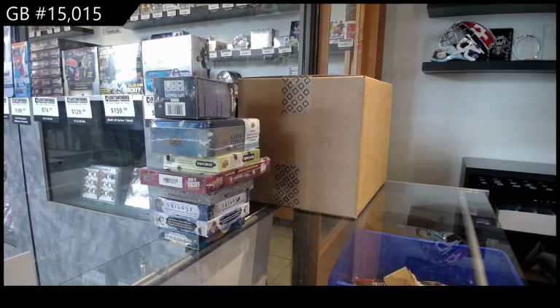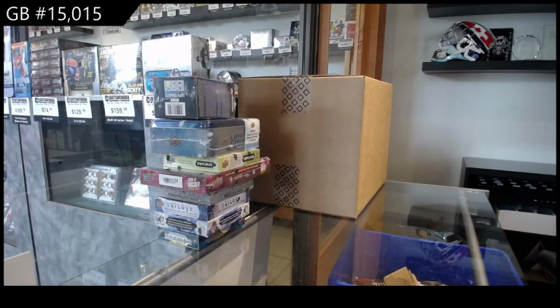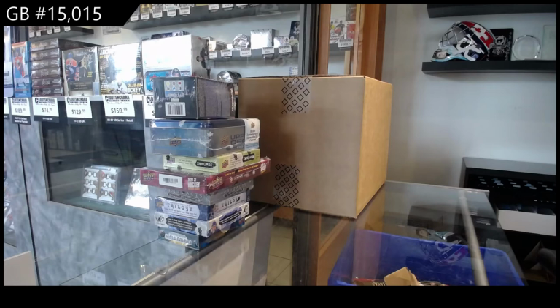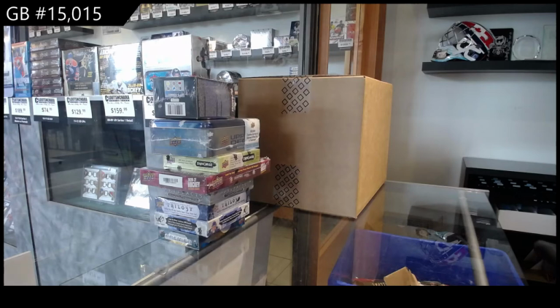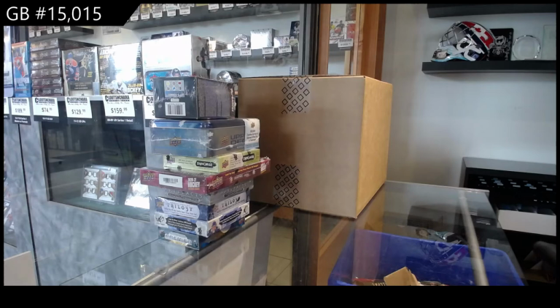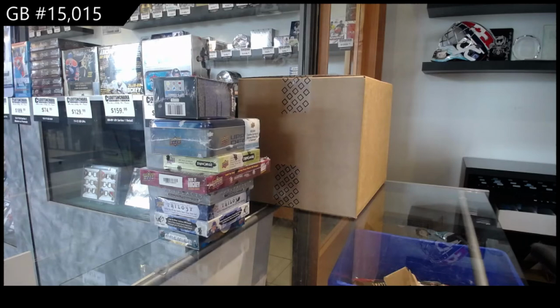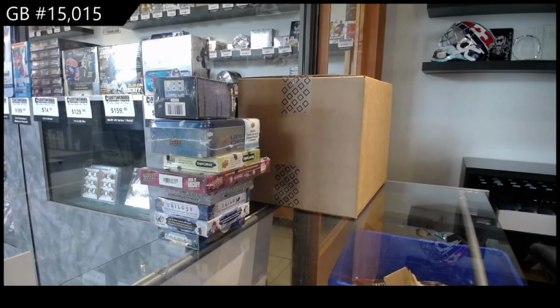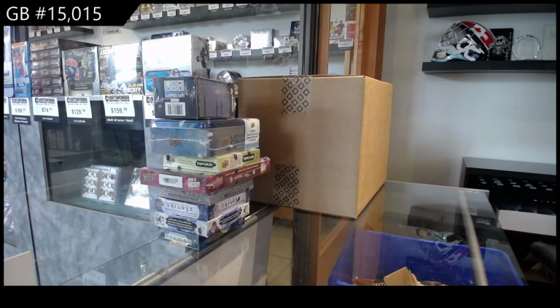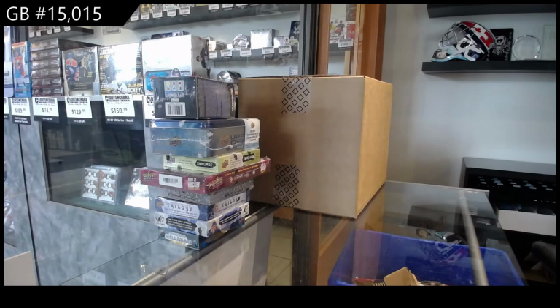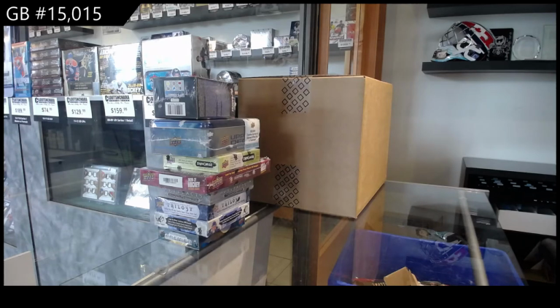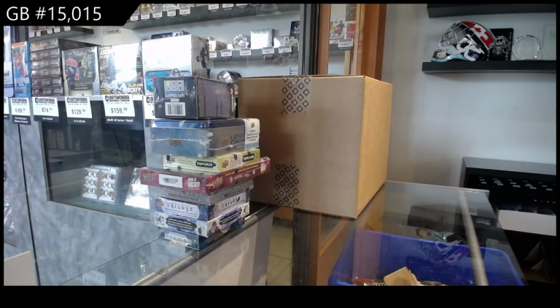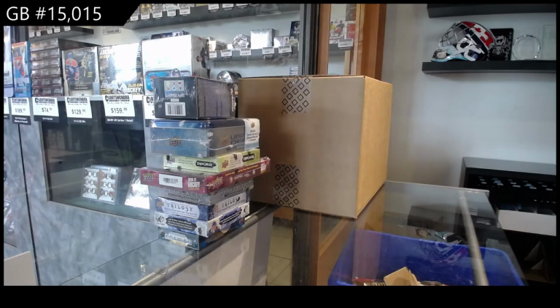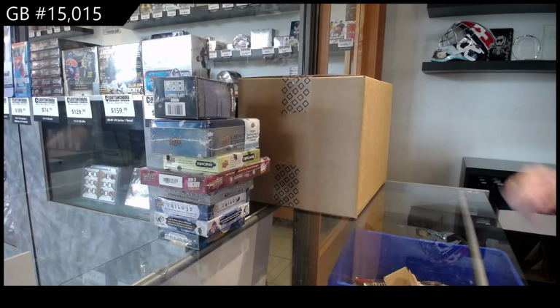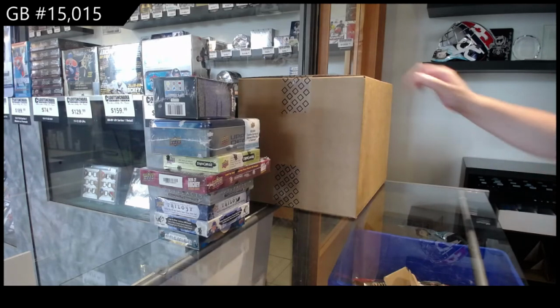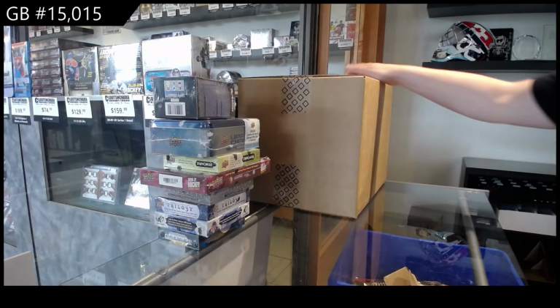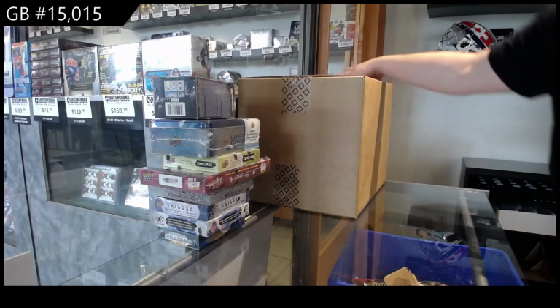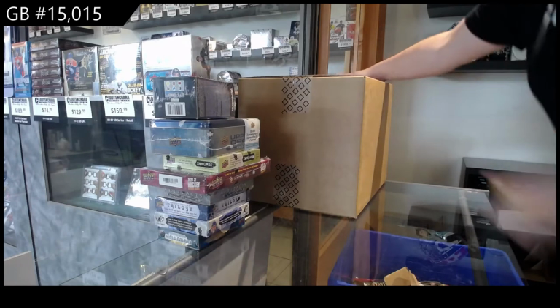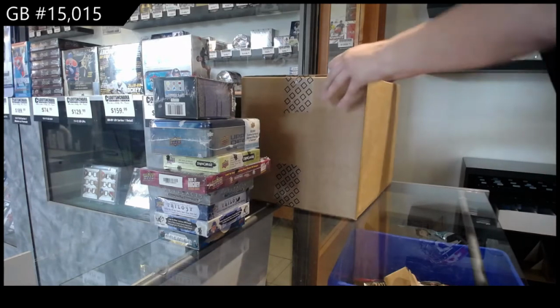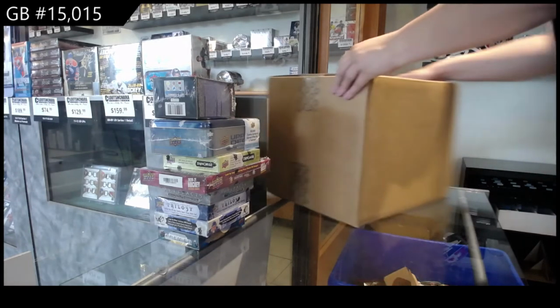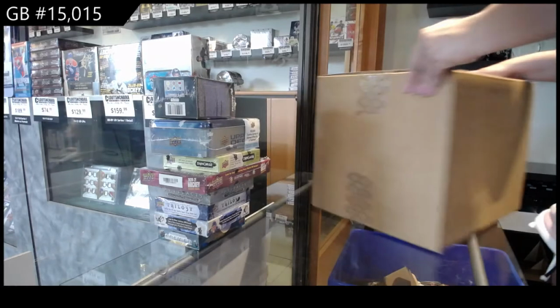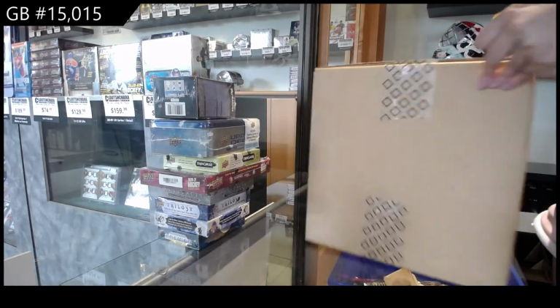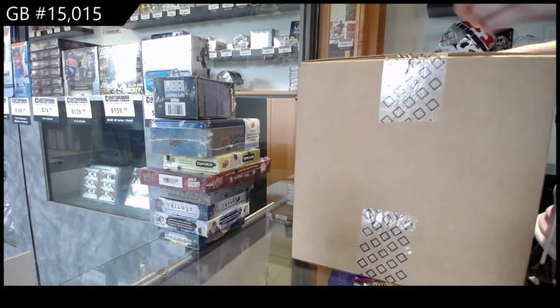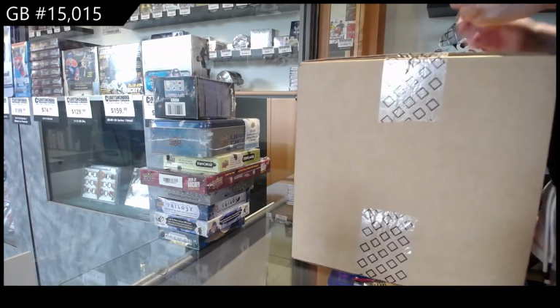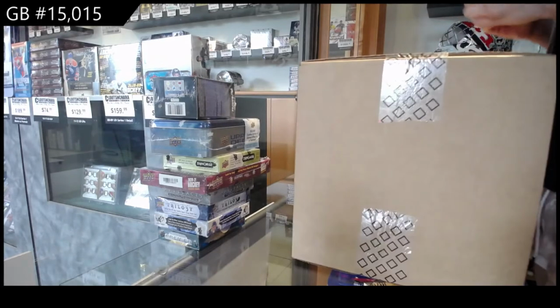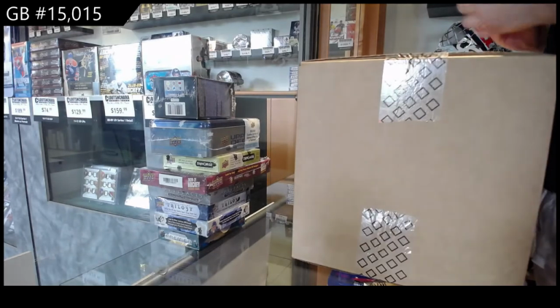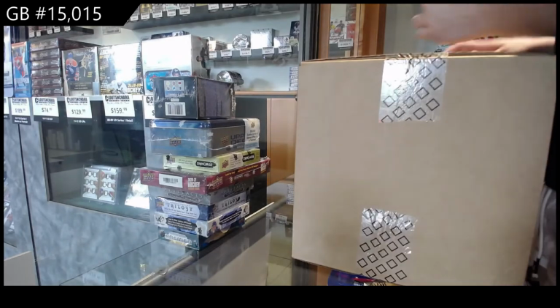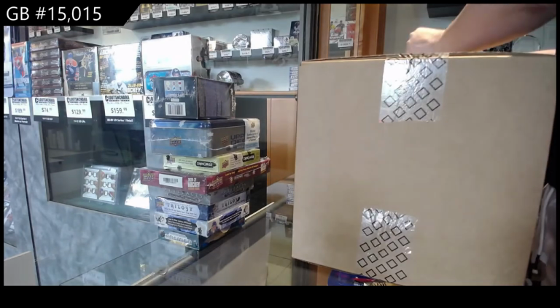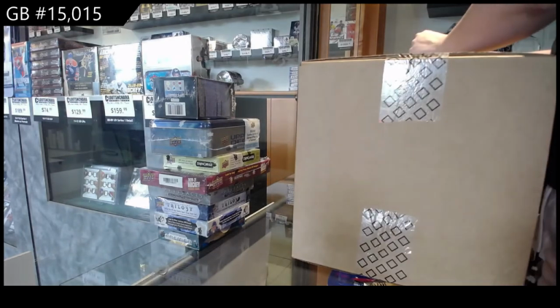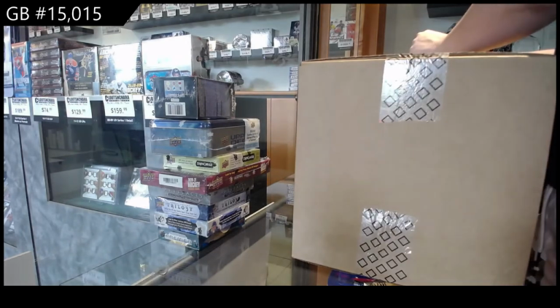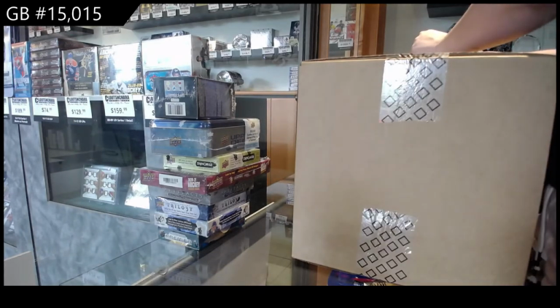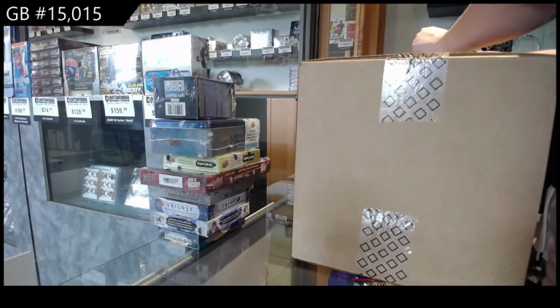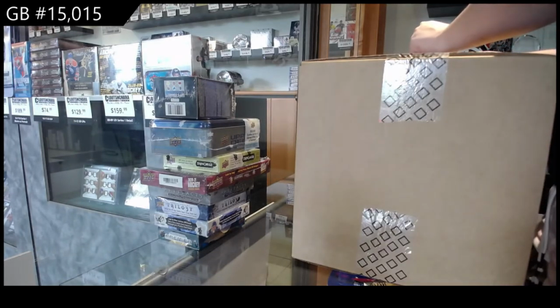Starting off CNC Group Break 15,015, we've got the Team Canada Master Collection Box Break. Best of luck, folks.